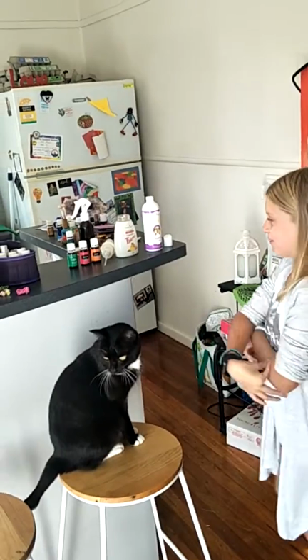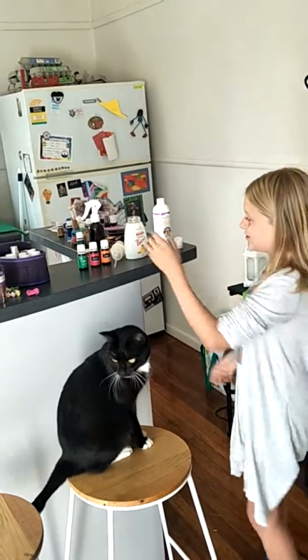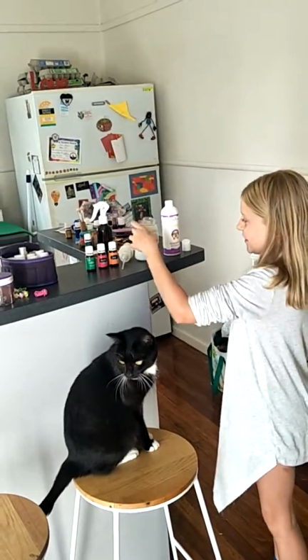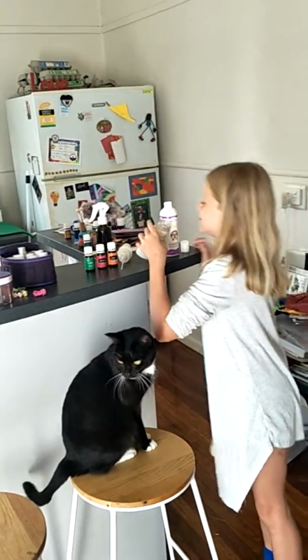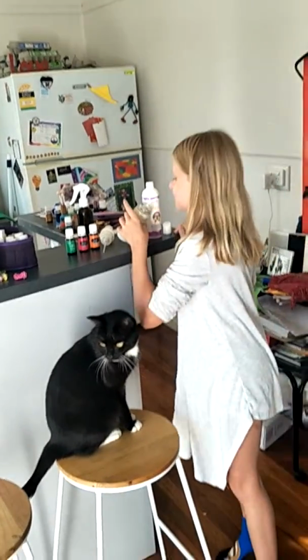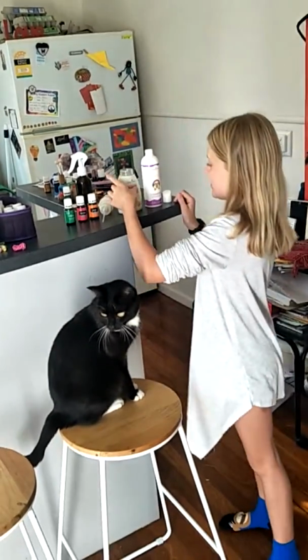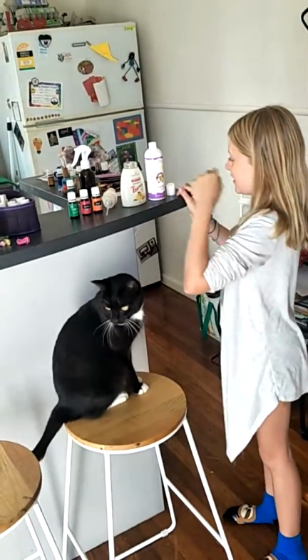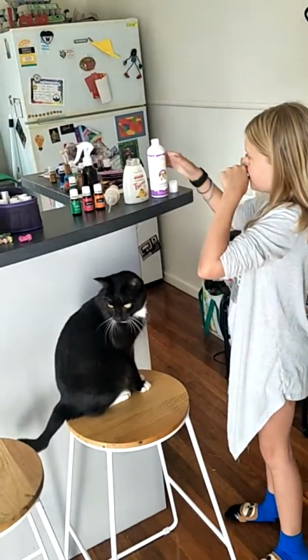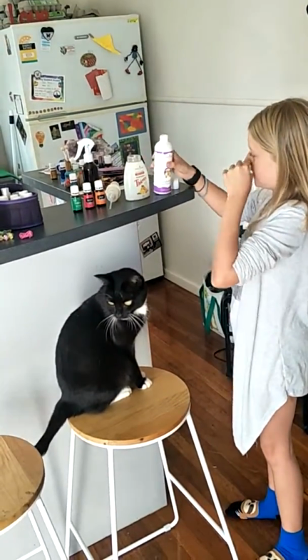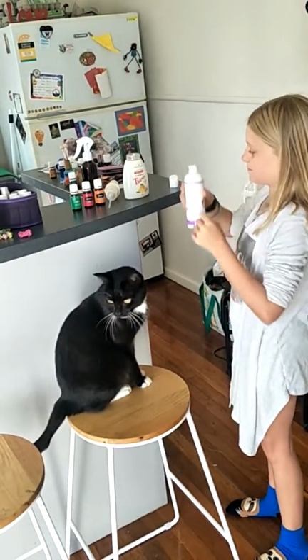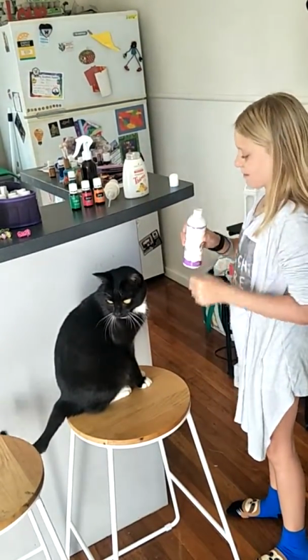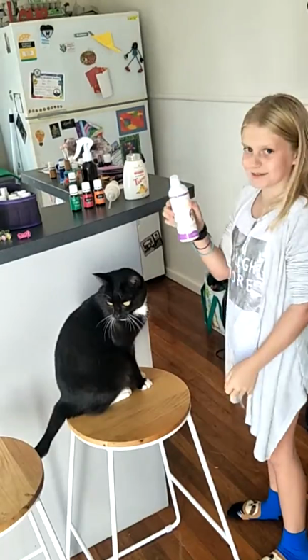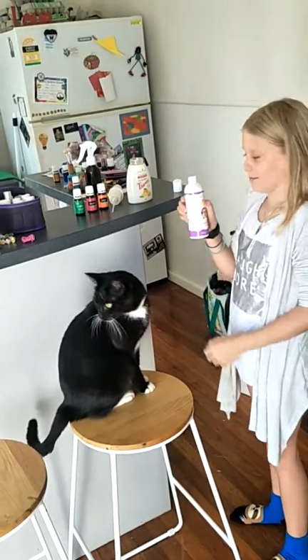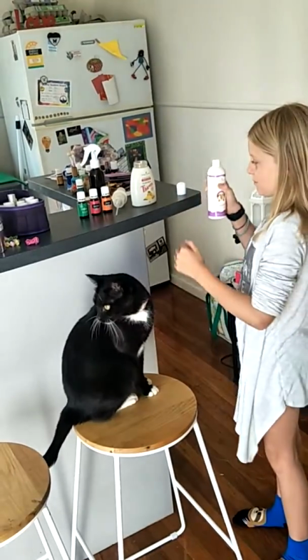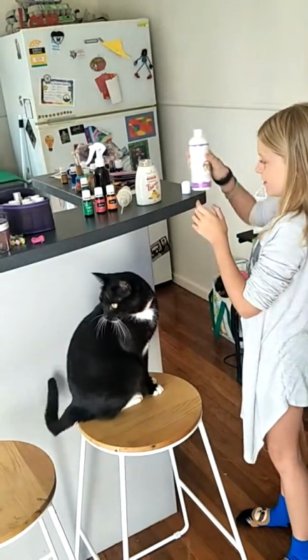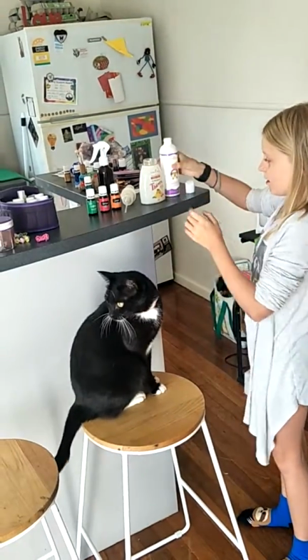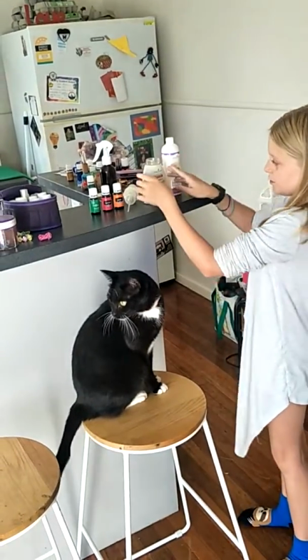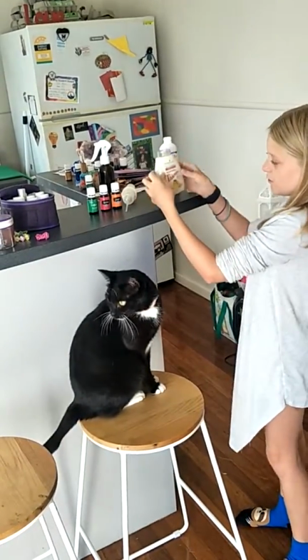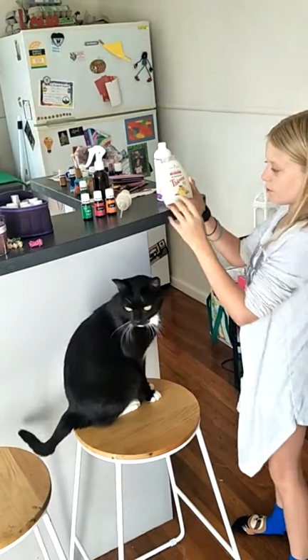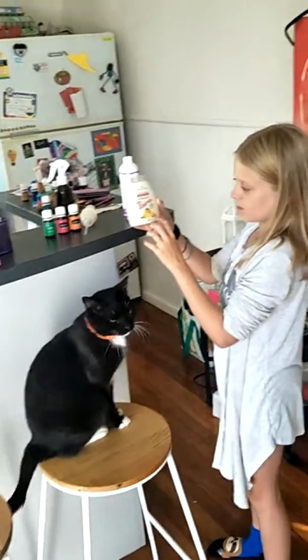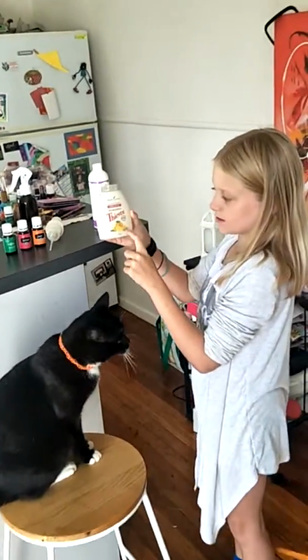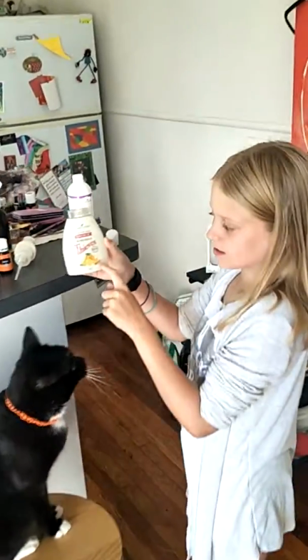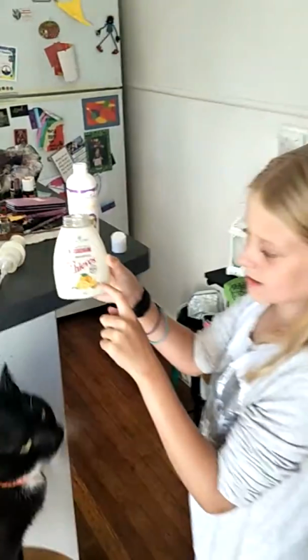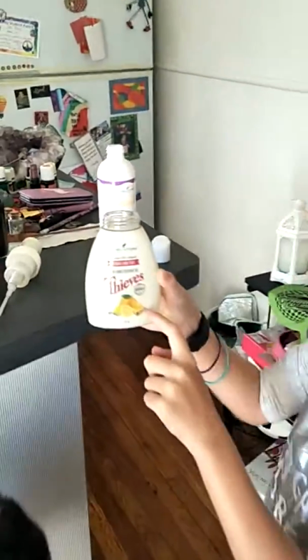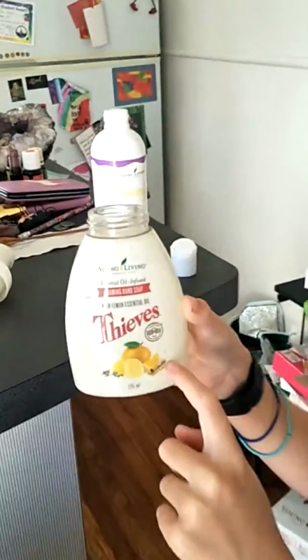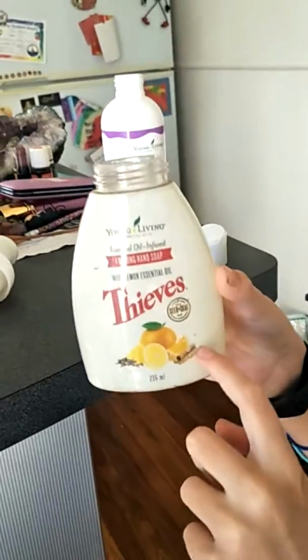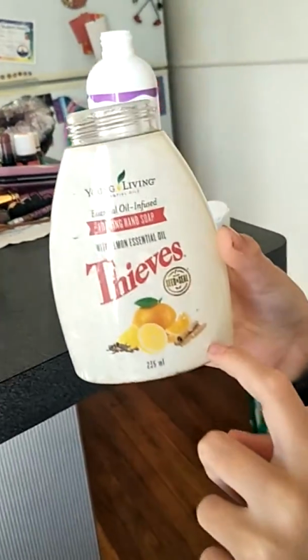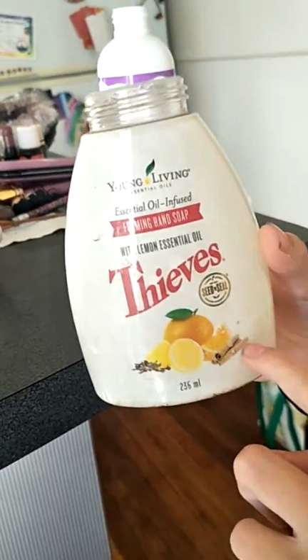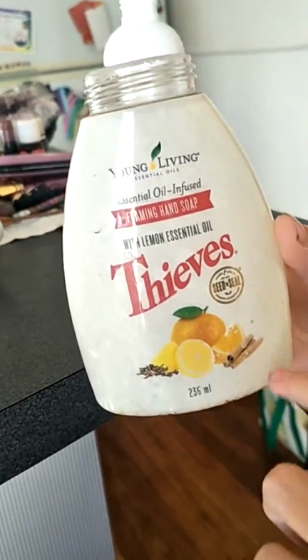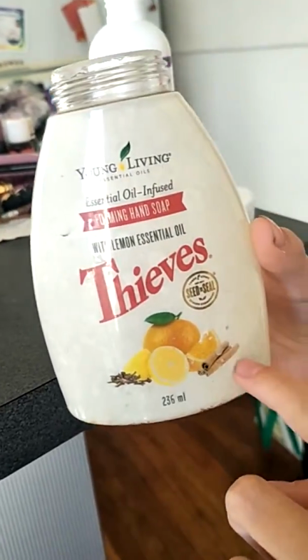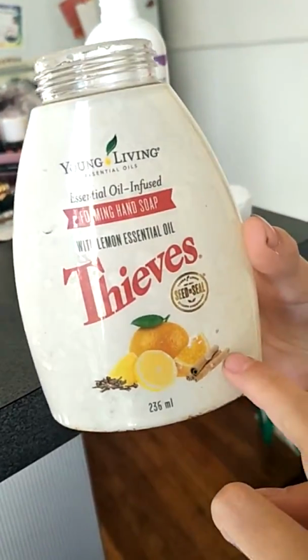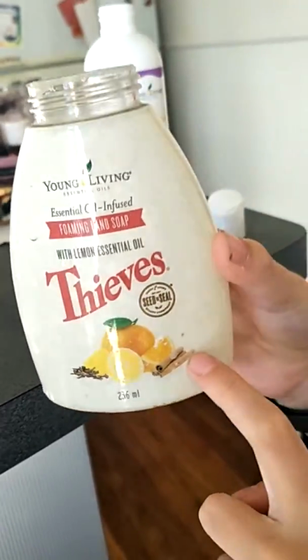So first you get this and then you get some shampoo and pour it up to... So on this bottle it's got like cinnamon sticks, and on the last cinnamon stick that's where you fill it up to, right there.